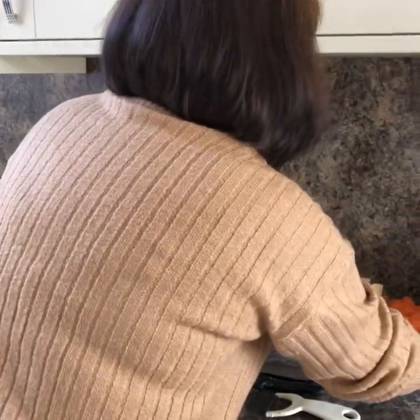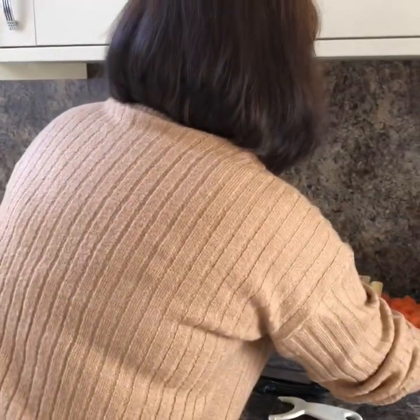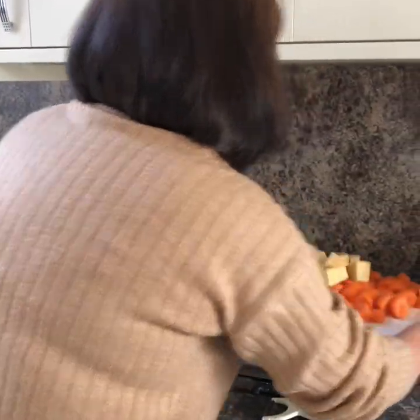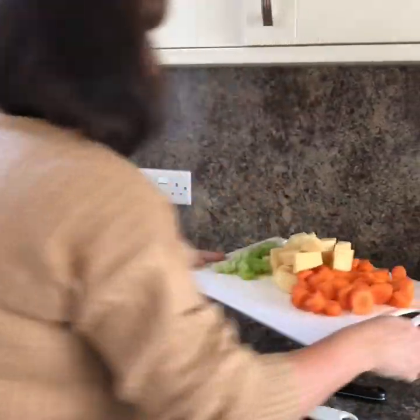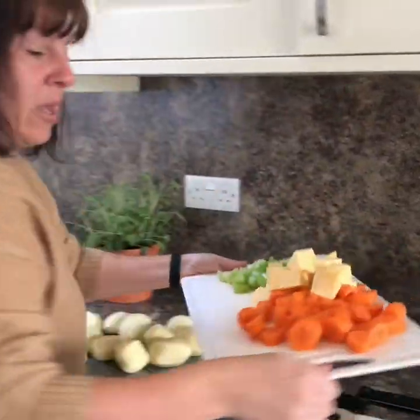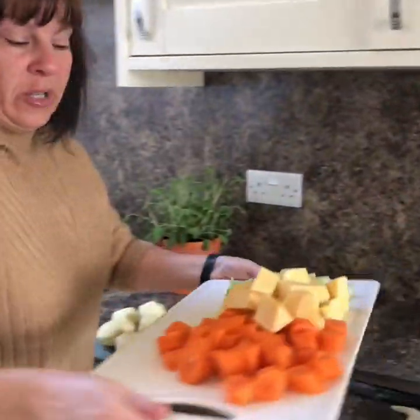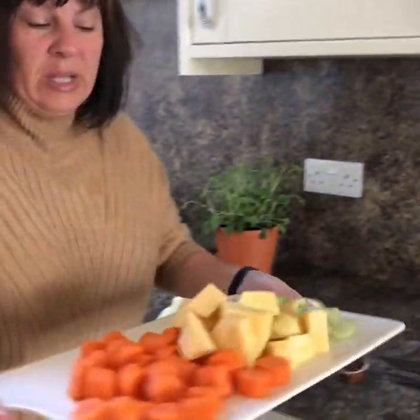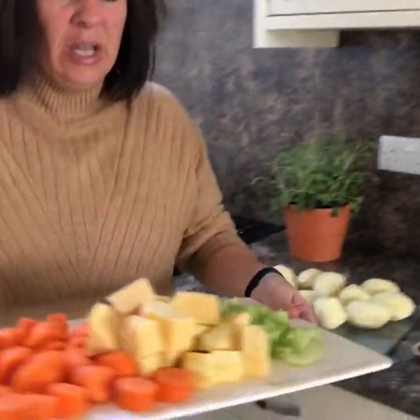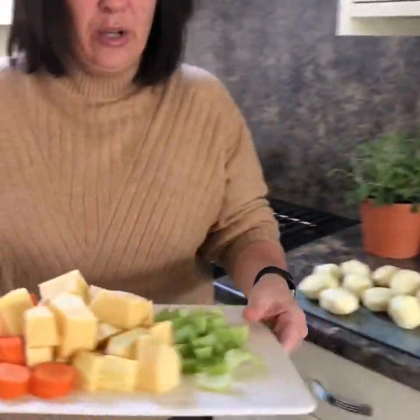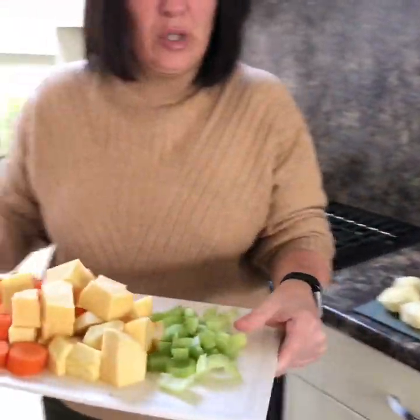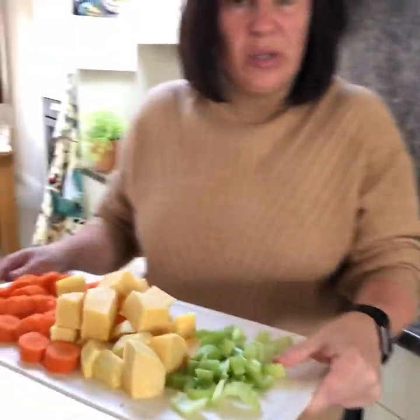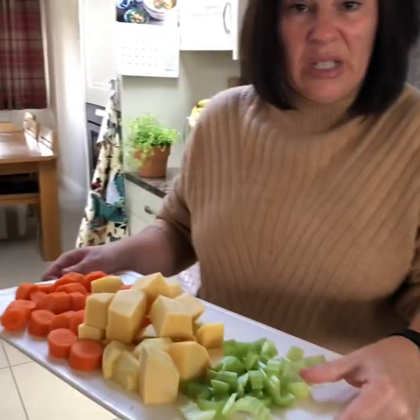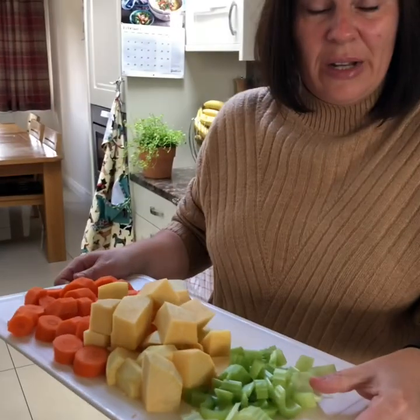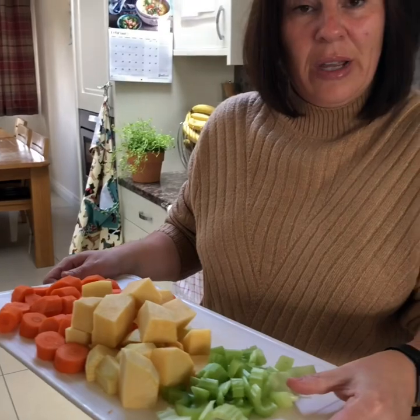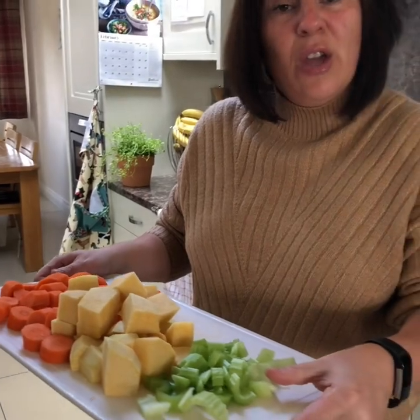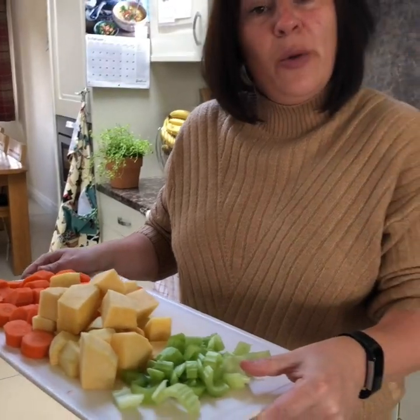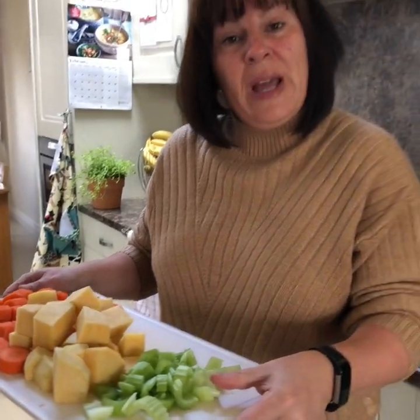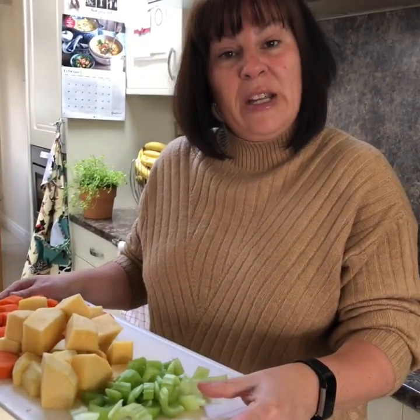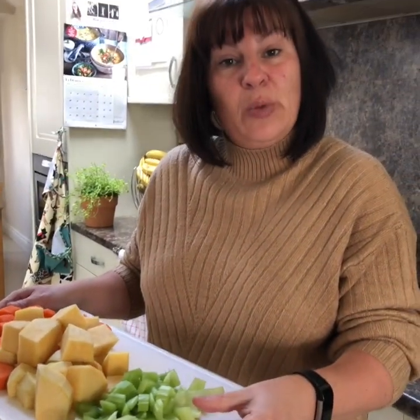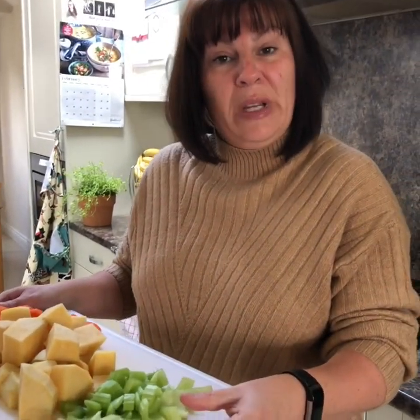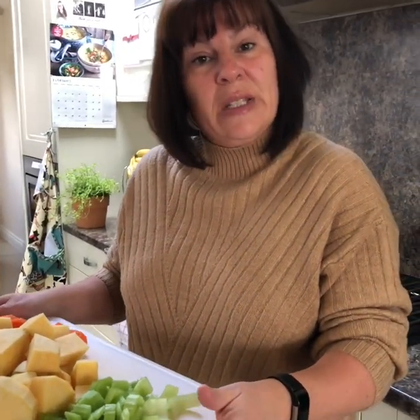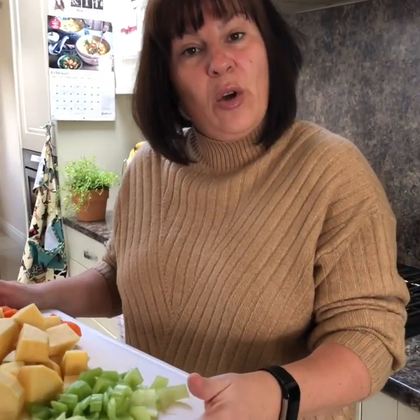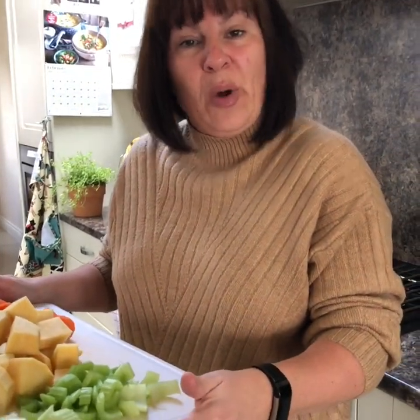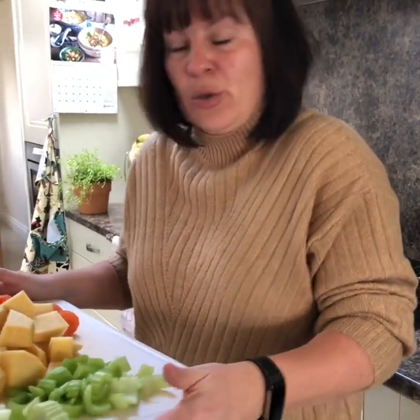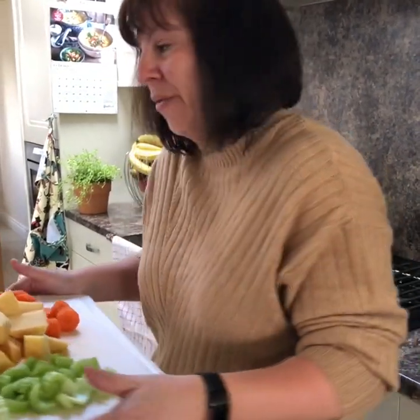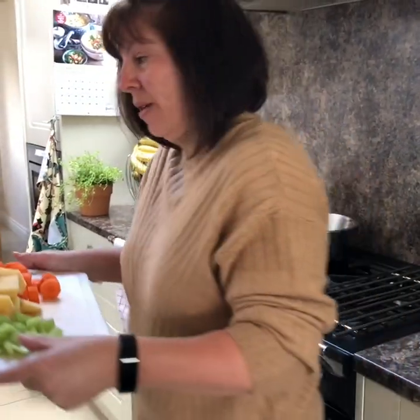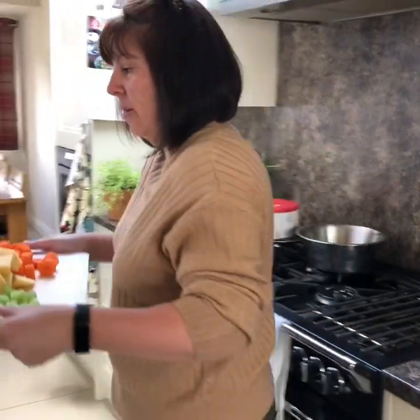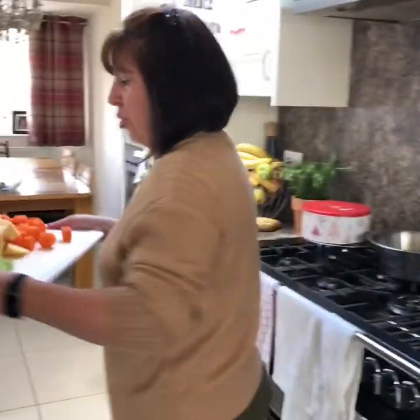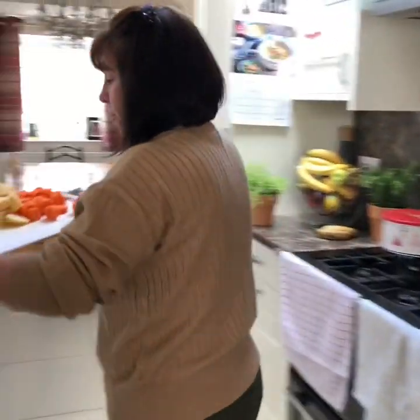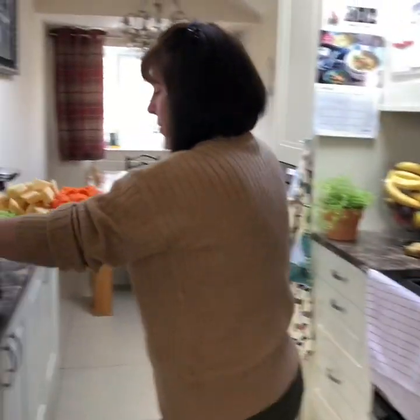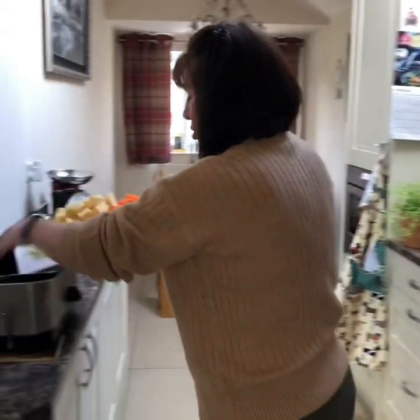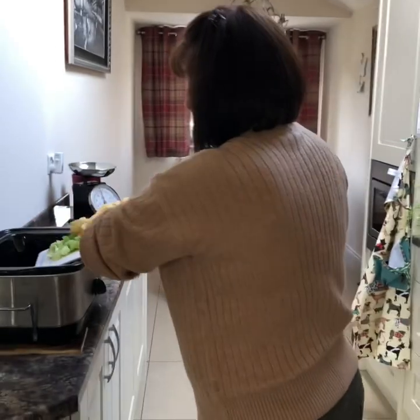I've chopped four carrots, a turnip, two sticks of celery. Normally I like to put some leeks in a hot pot, but I don't have any.